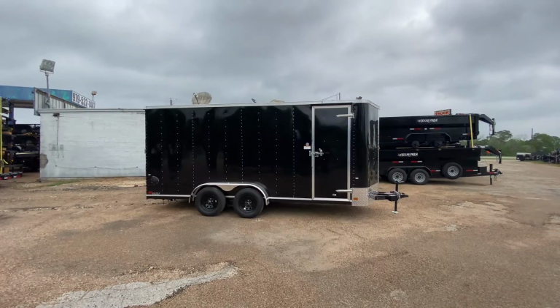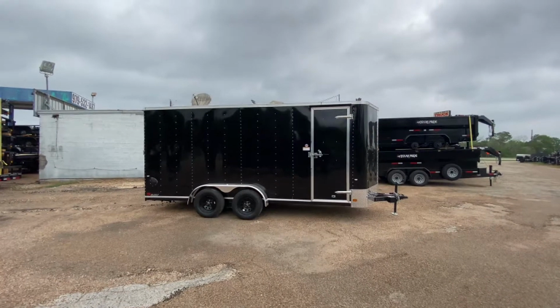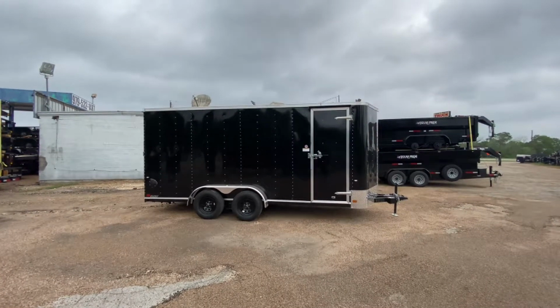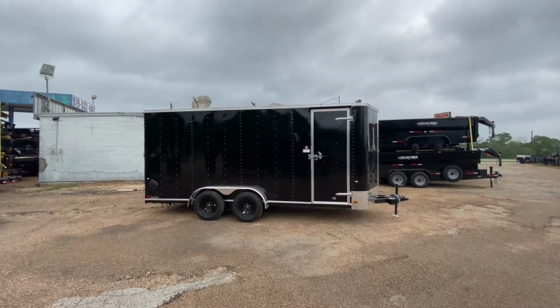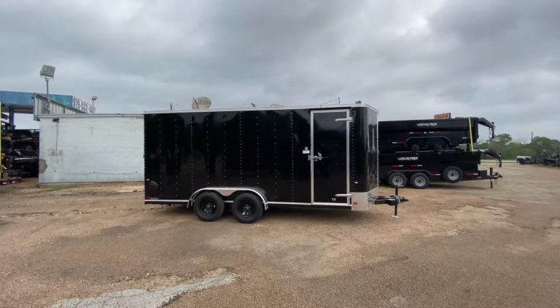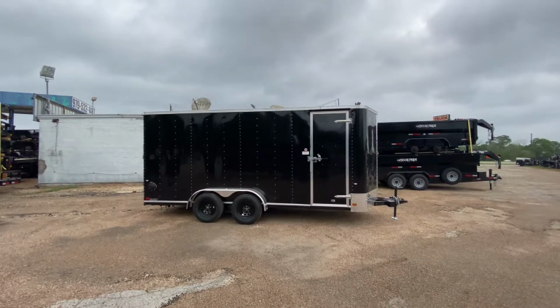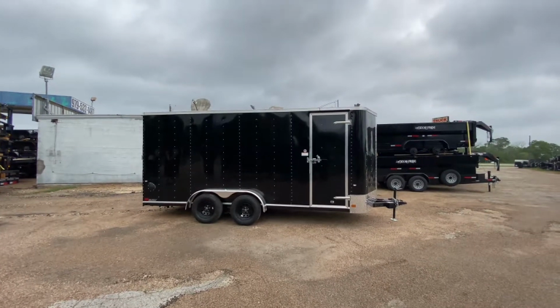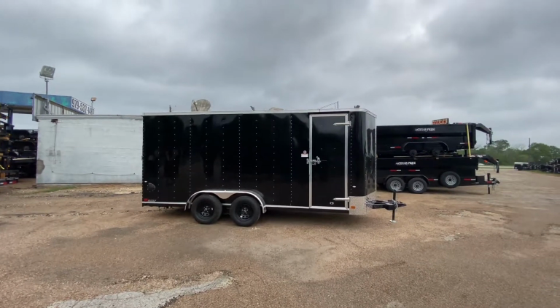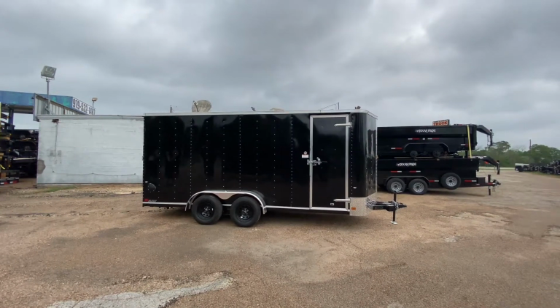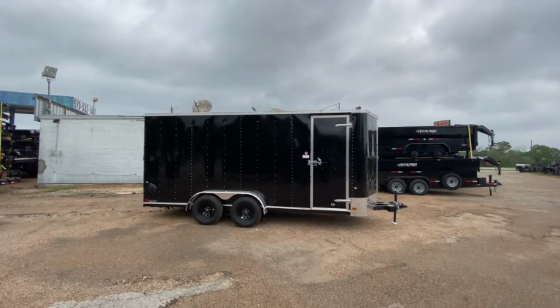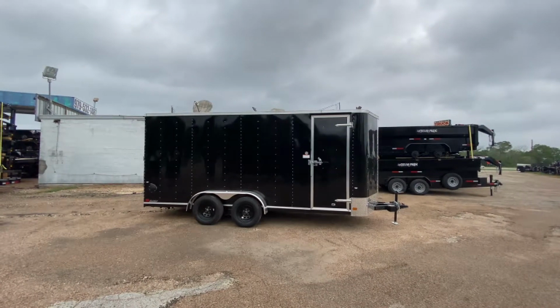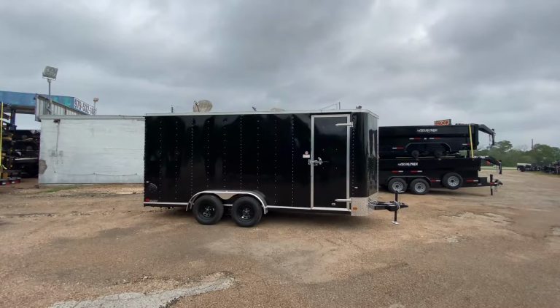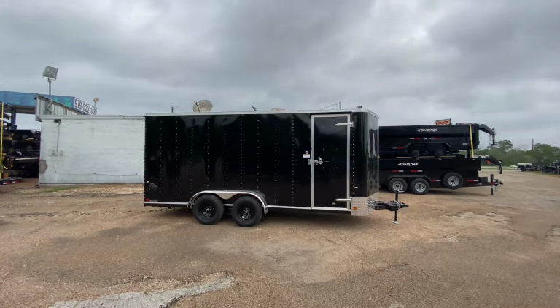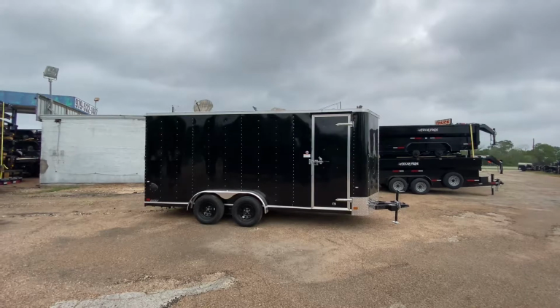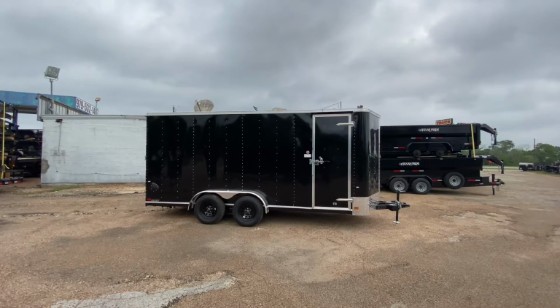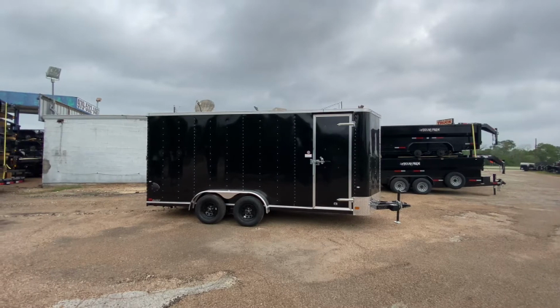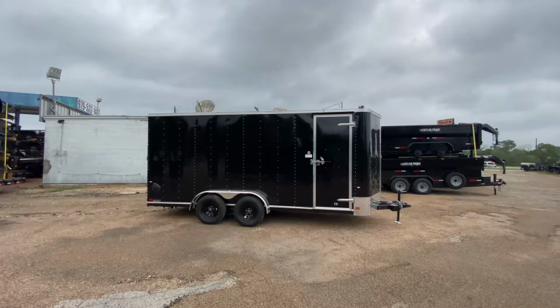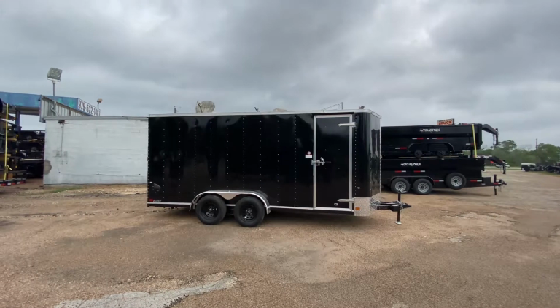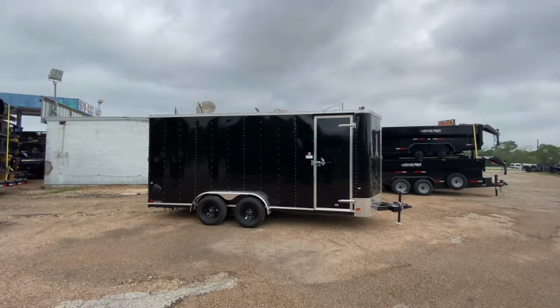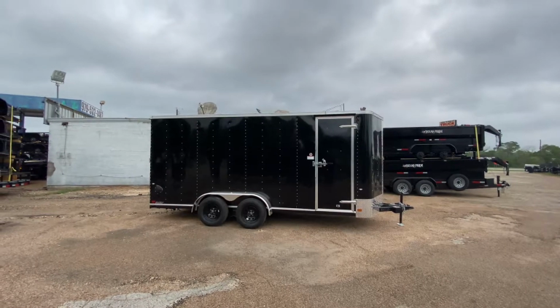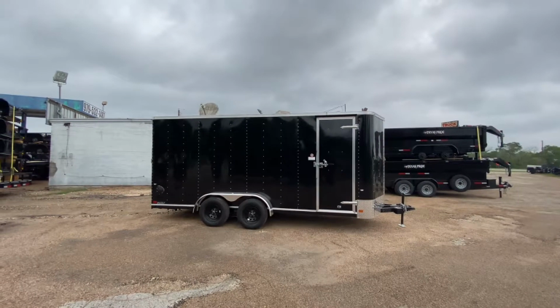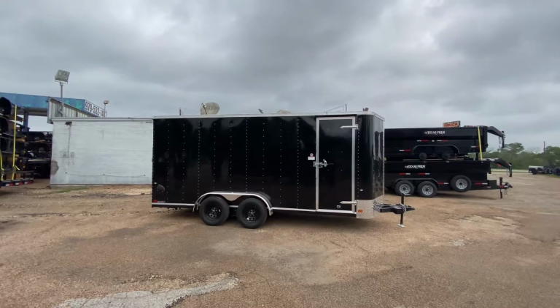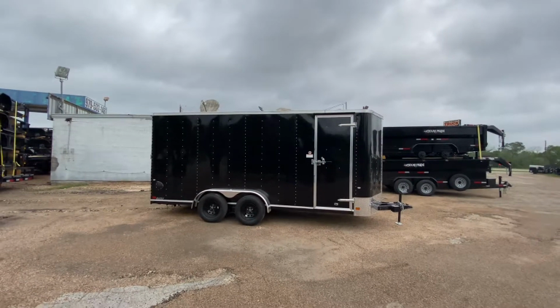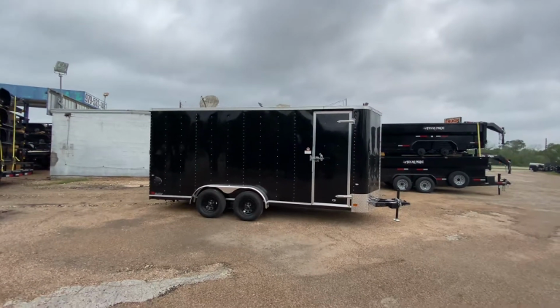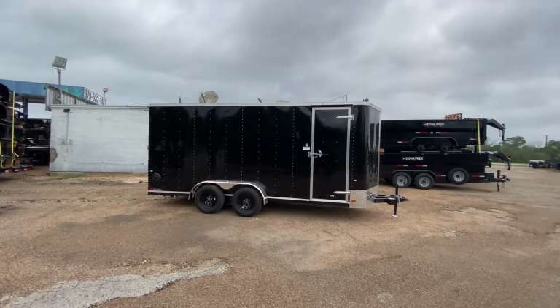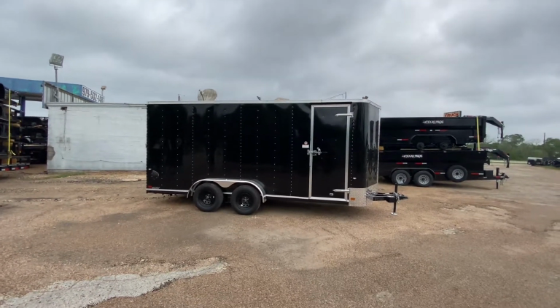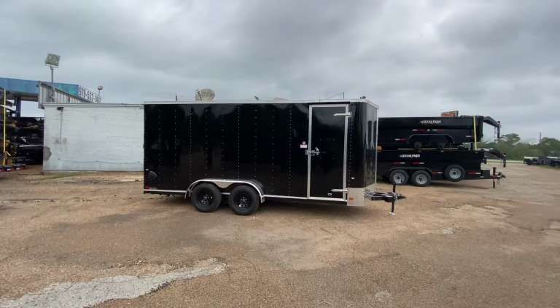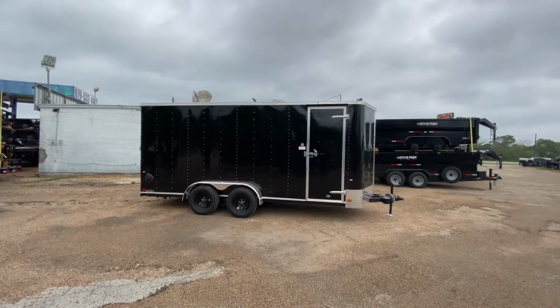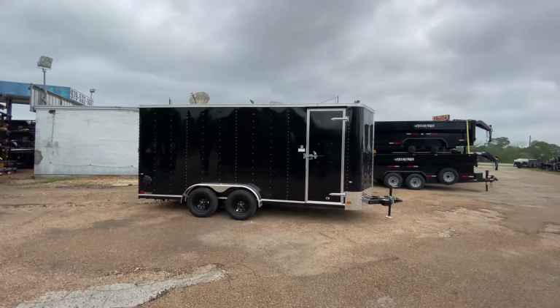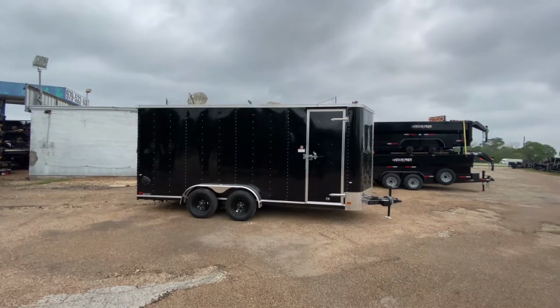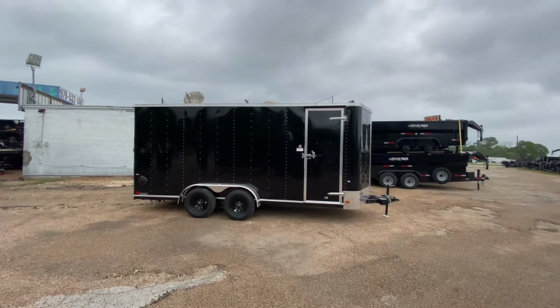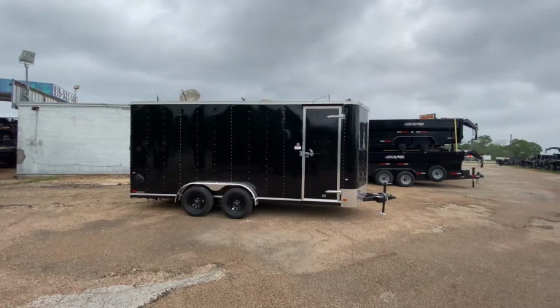Hello everybody, welcome to Trailer Place. We're gonna take a look at some new inventory that we received on the lot. First up is a 7x18 Cargo Craft Elite.